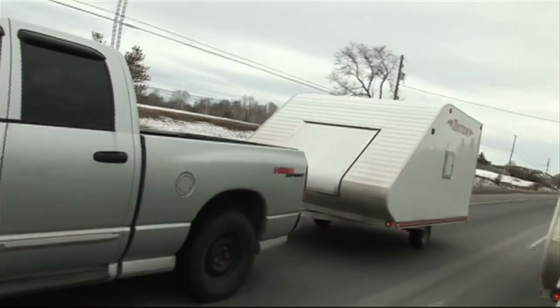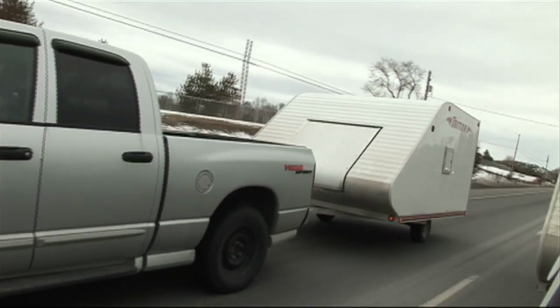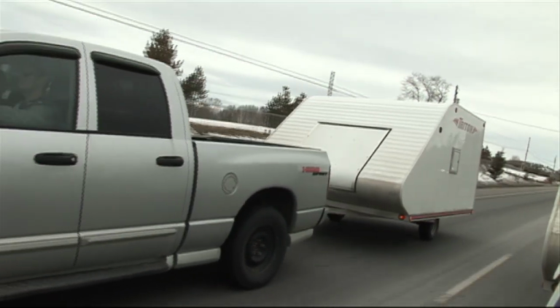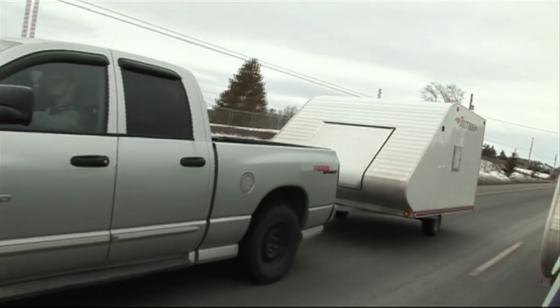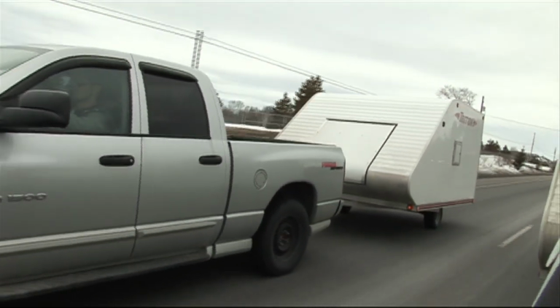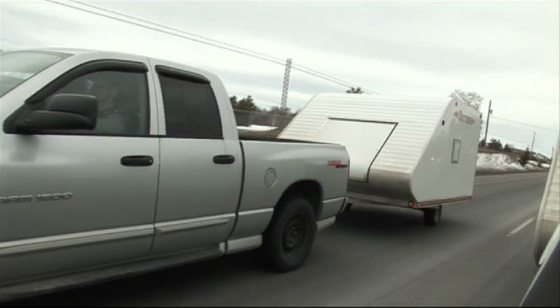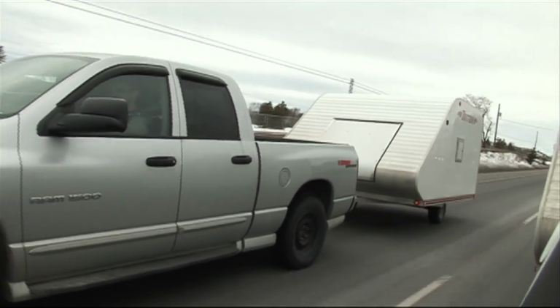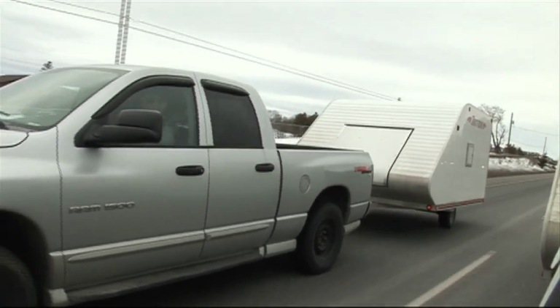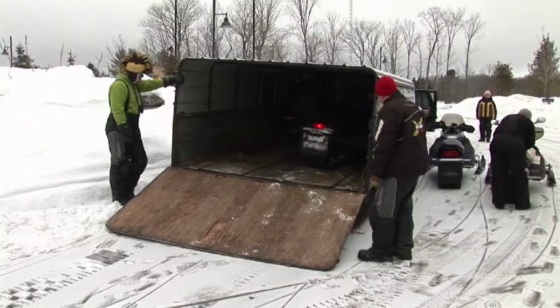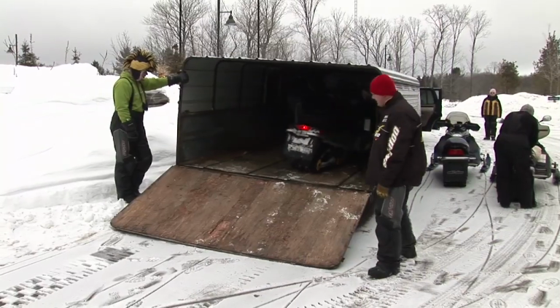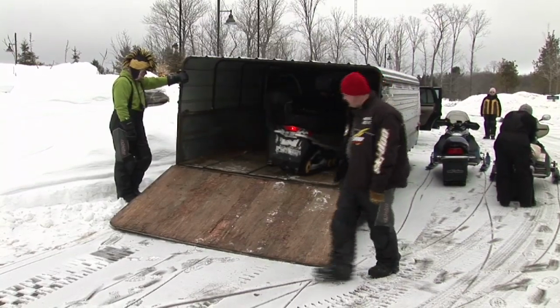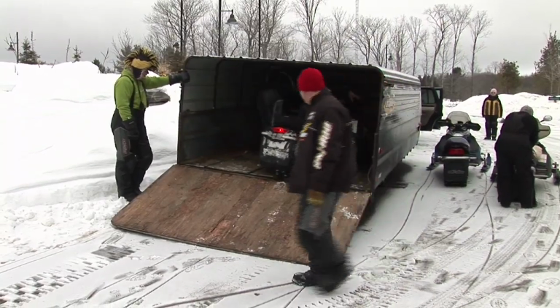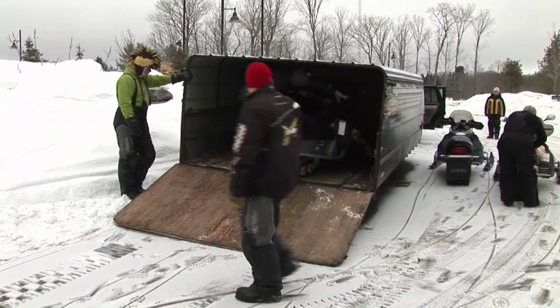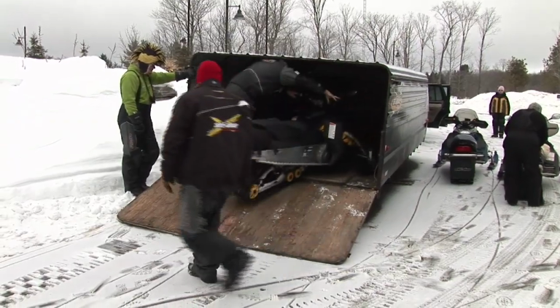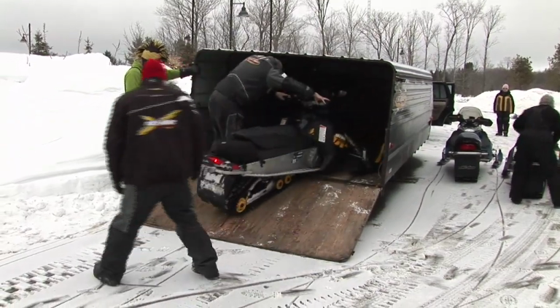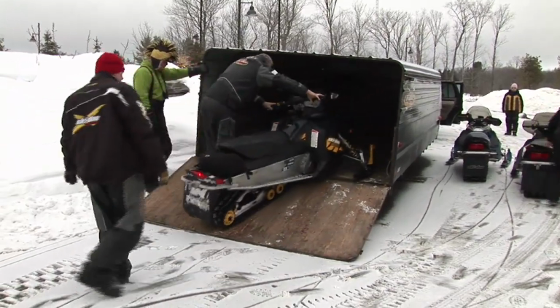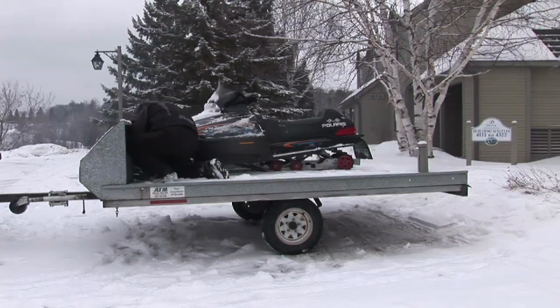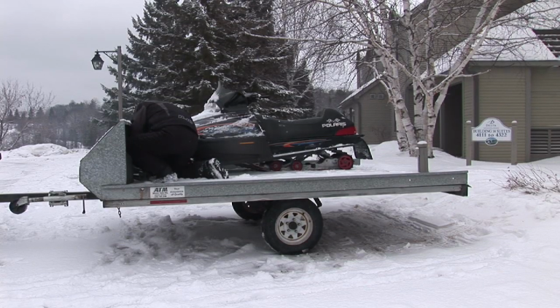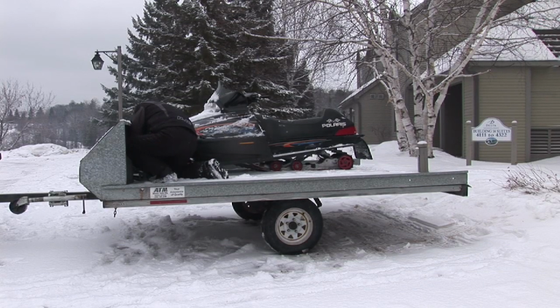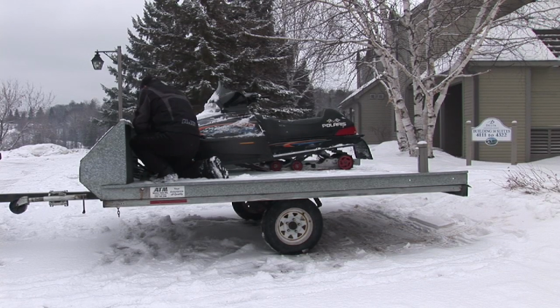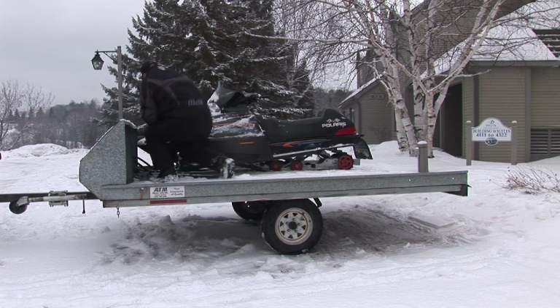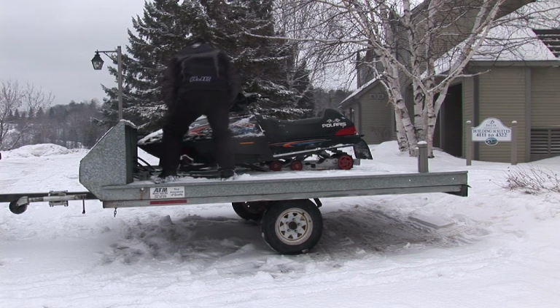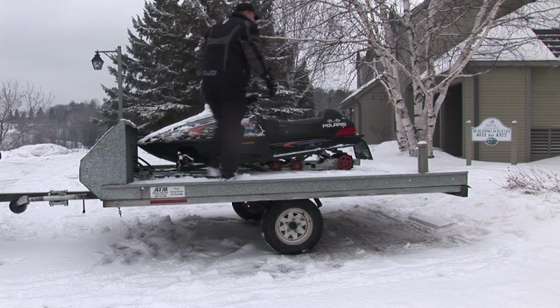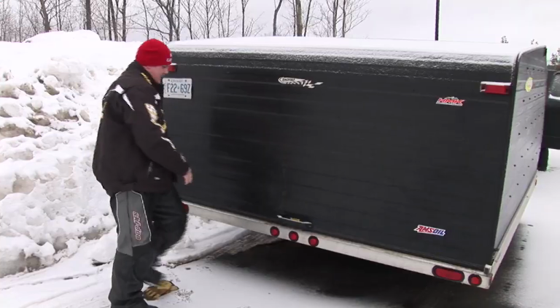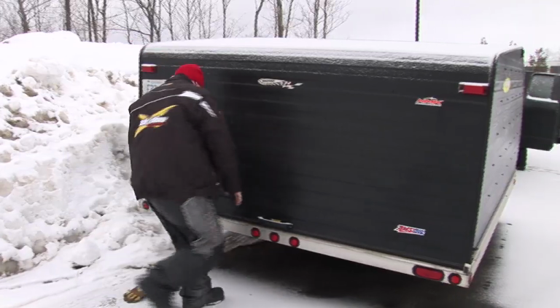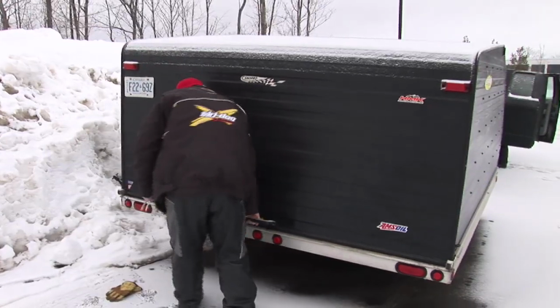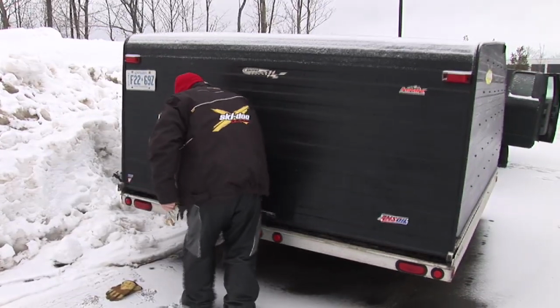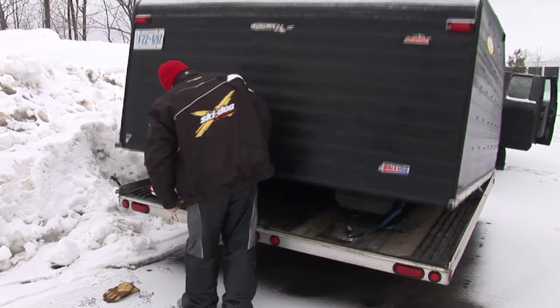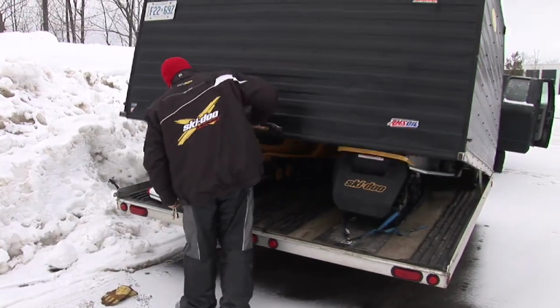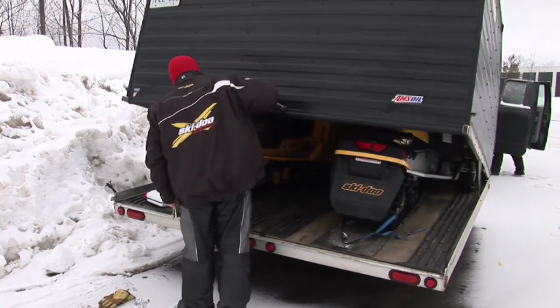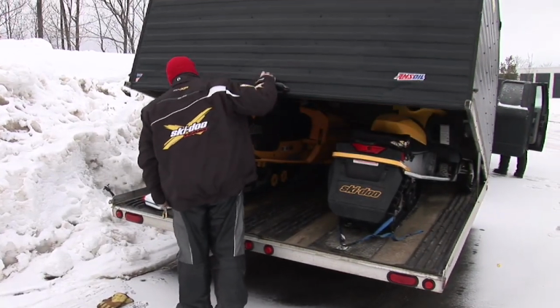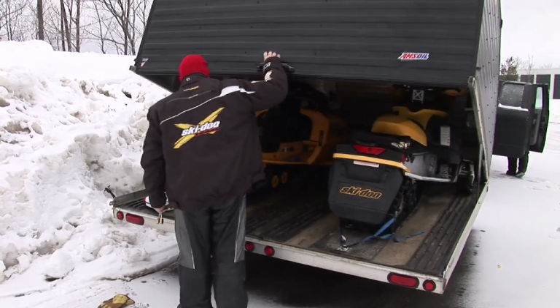You'll probably need a trailer to transport your sled. Will you need a single place or one that will handle multiple machines? Trailers come in open and enclosed configurations. Enclosed trailers have more room for secure storage and keep your sleds clean.